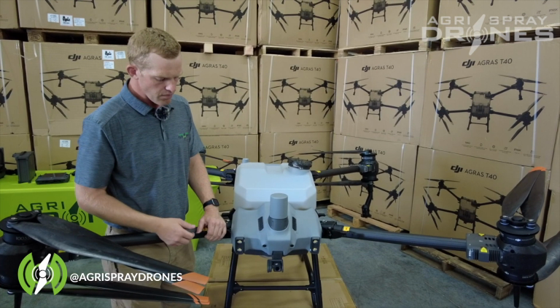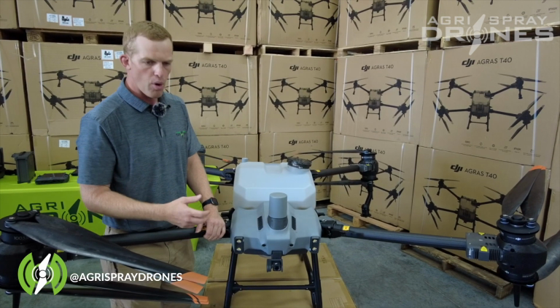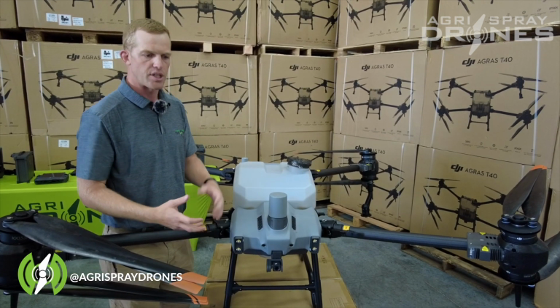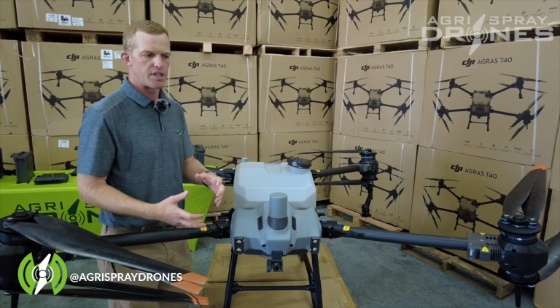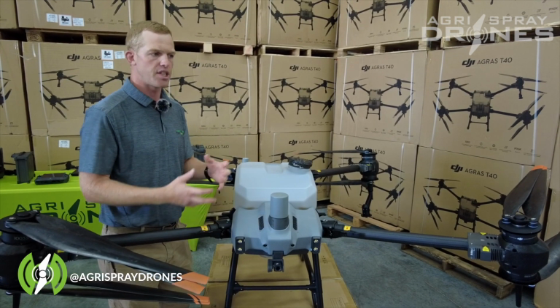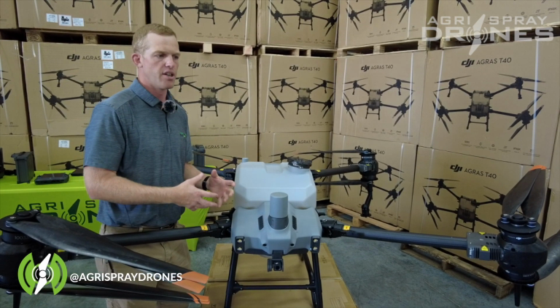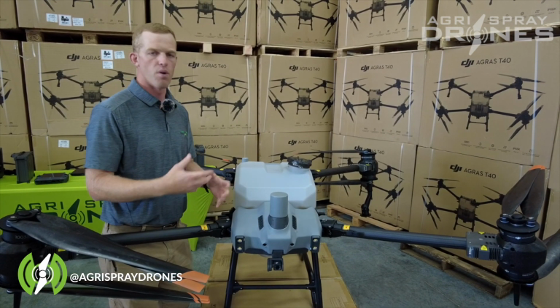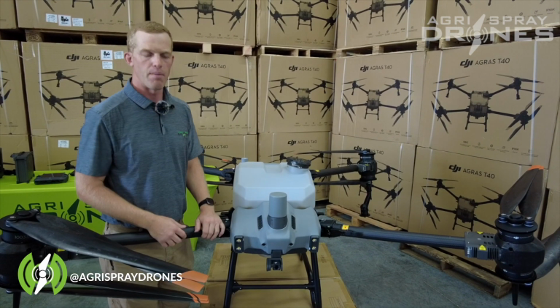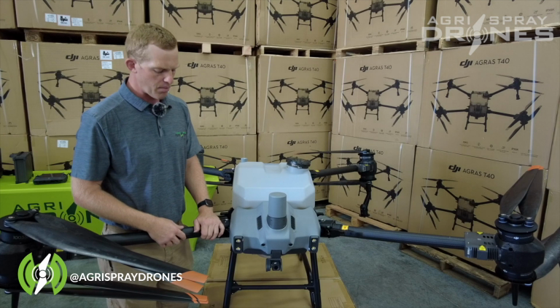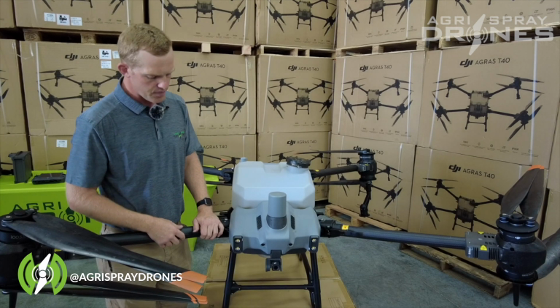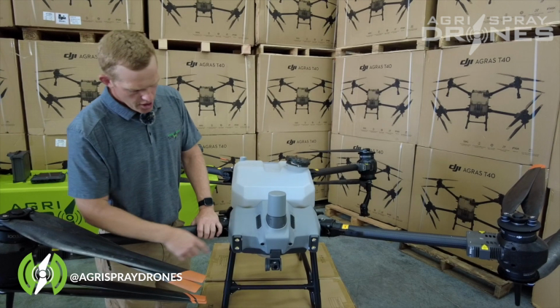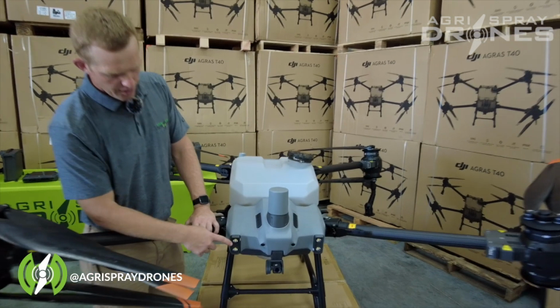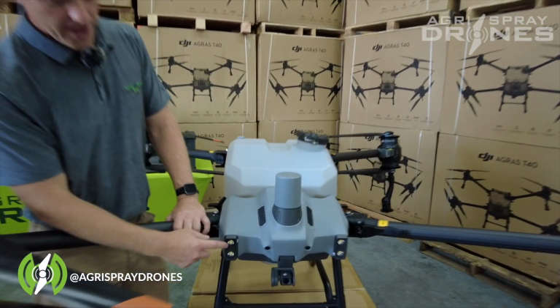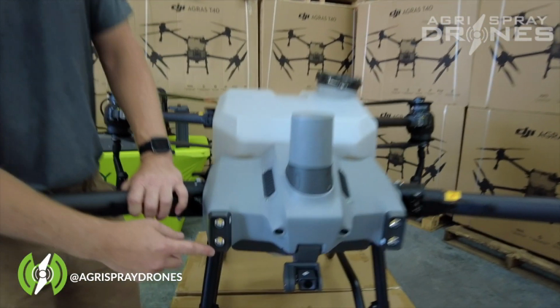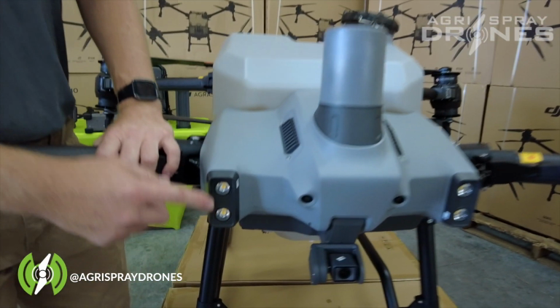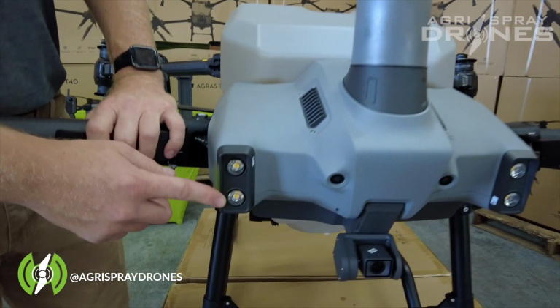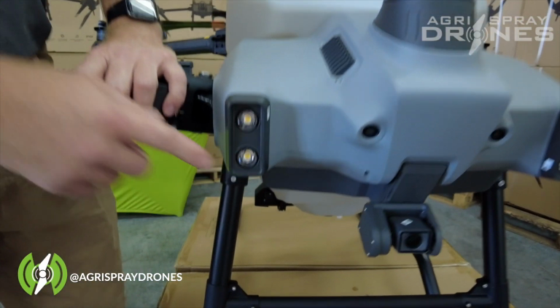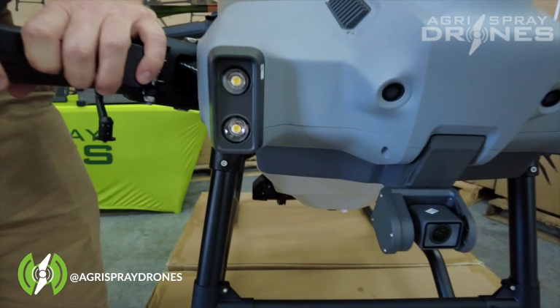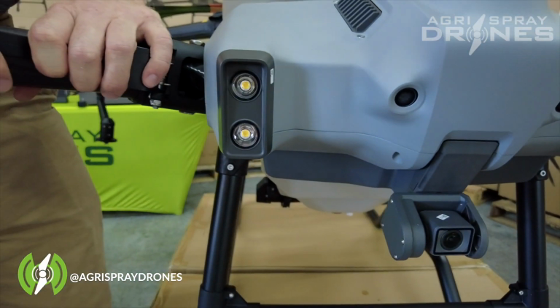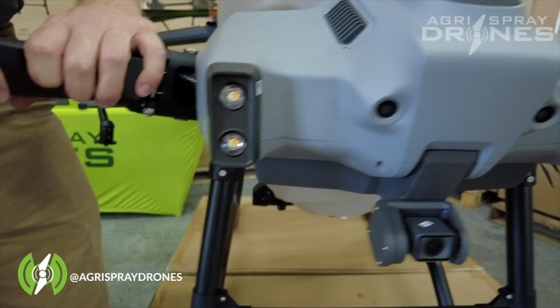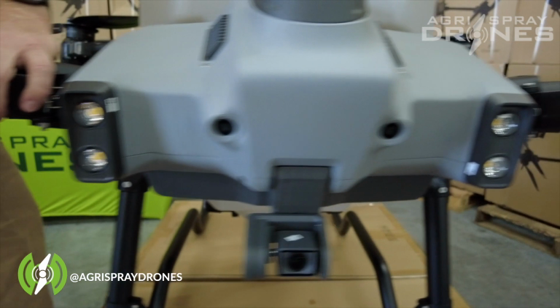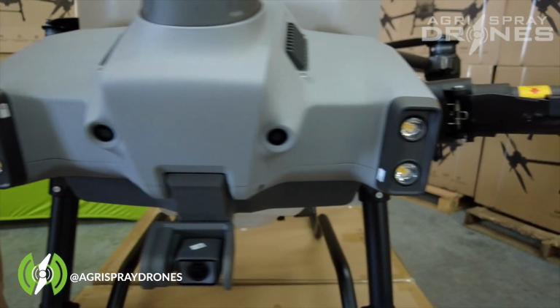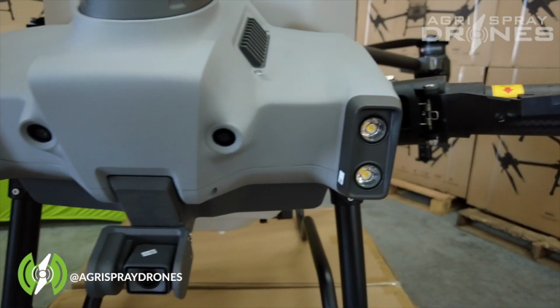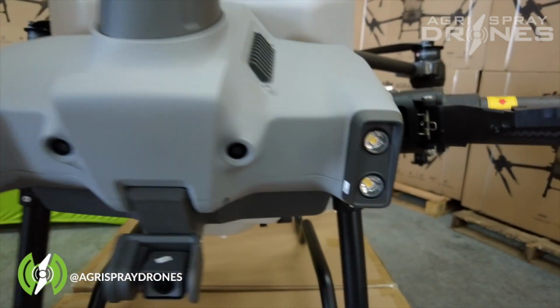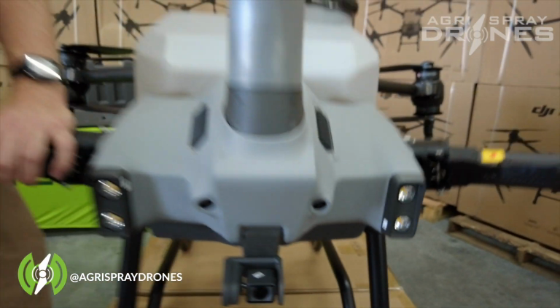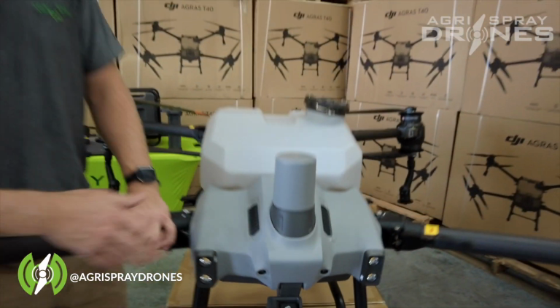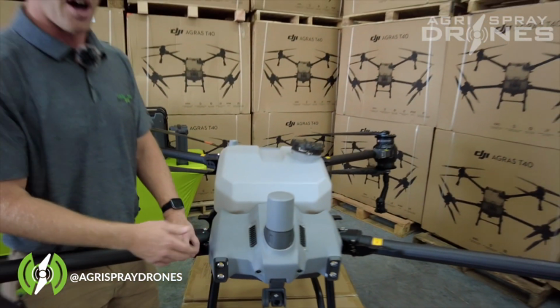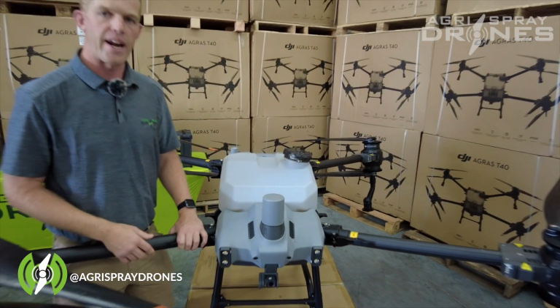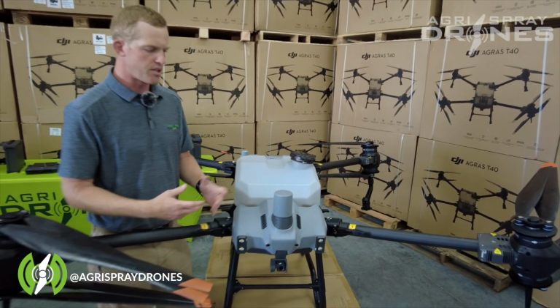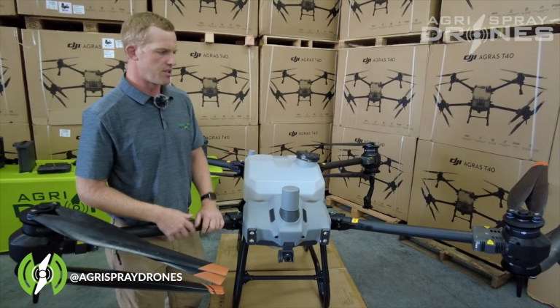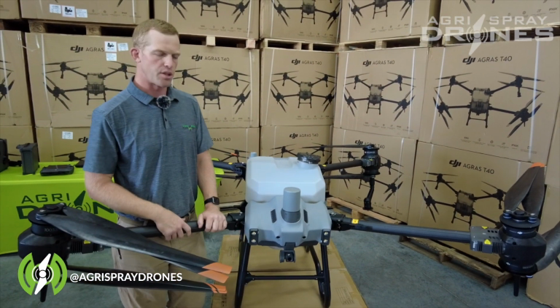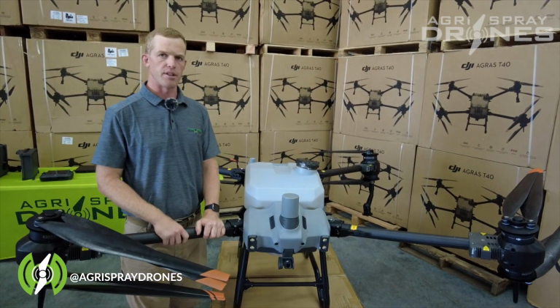The remote actually does the stitching for the mapping missions. Also on the front we have our lights. These lights are quite a bit larger than what's on the T30 and they can actually turn on automatically once it senses it's getting too dark outside.